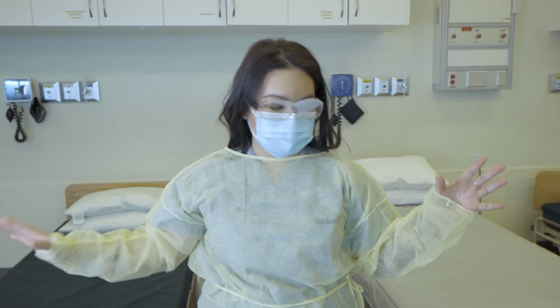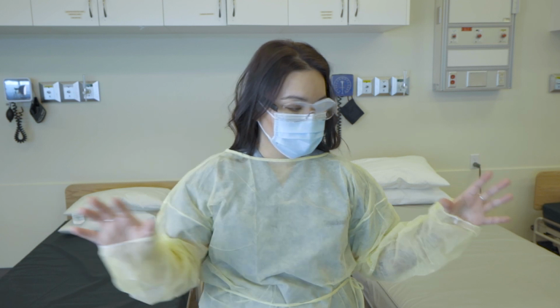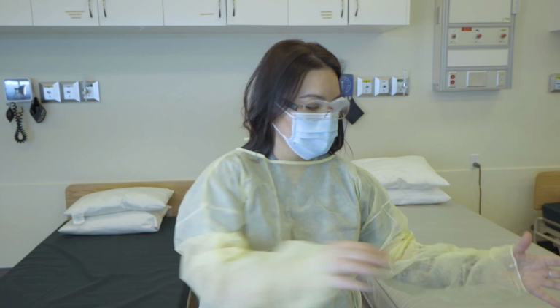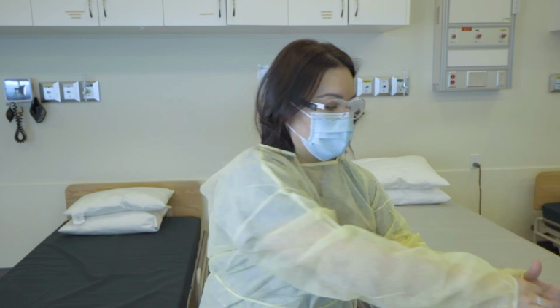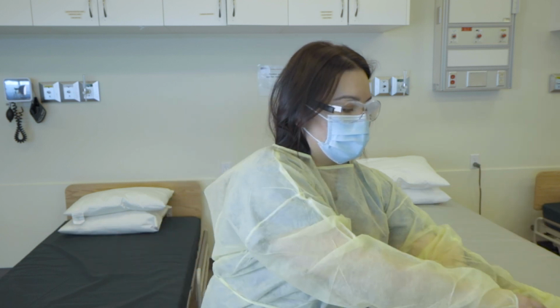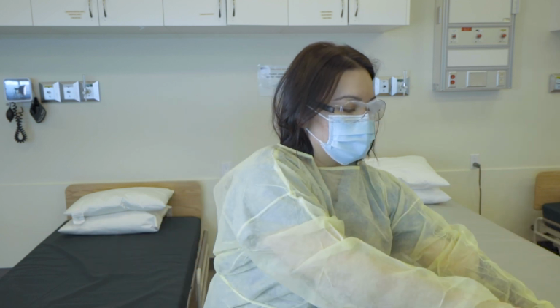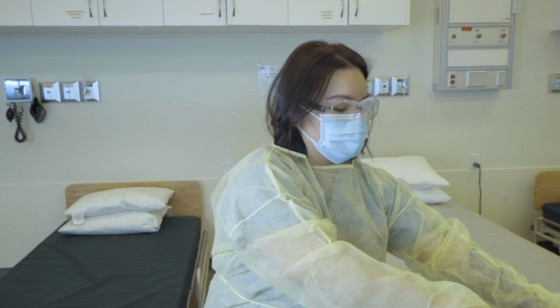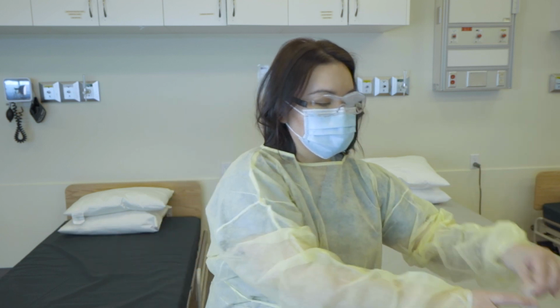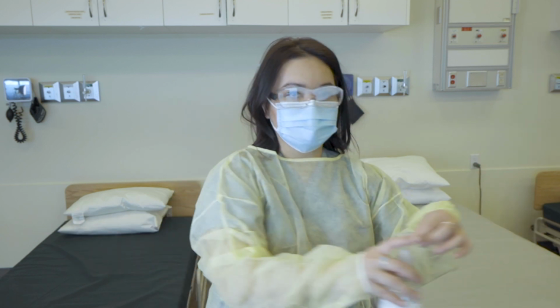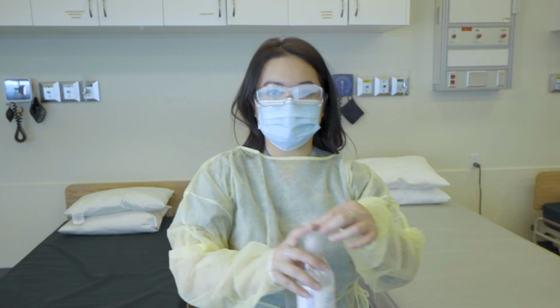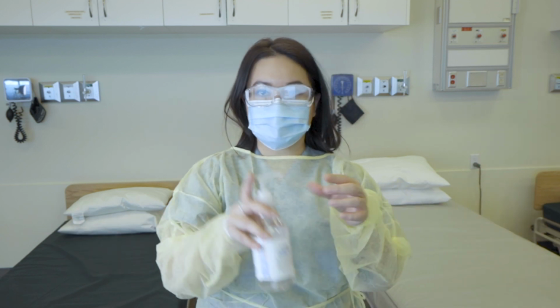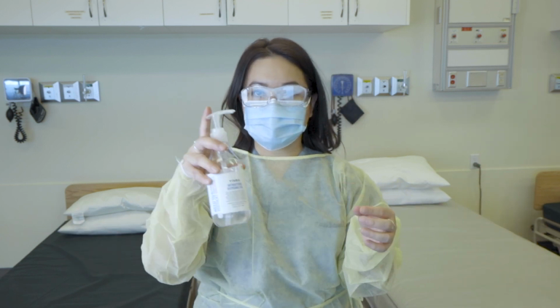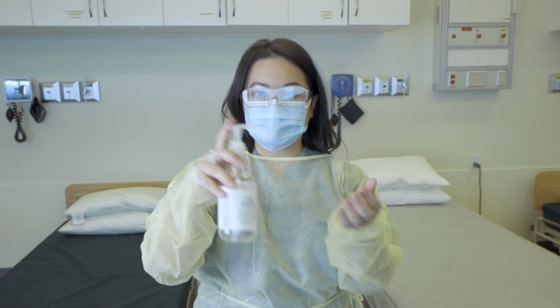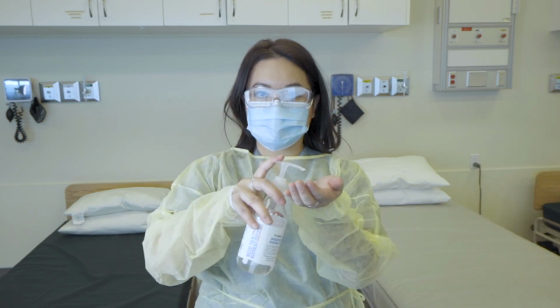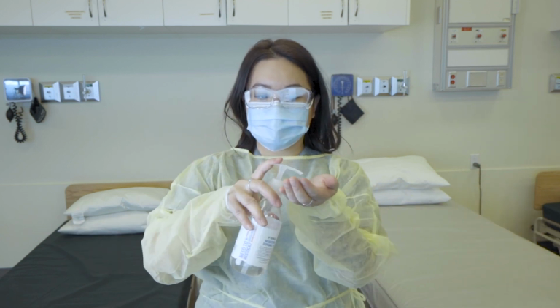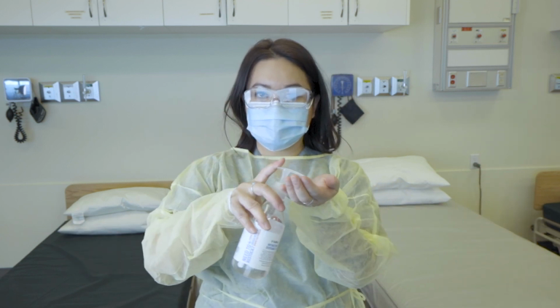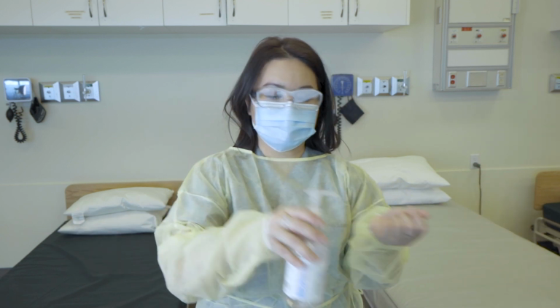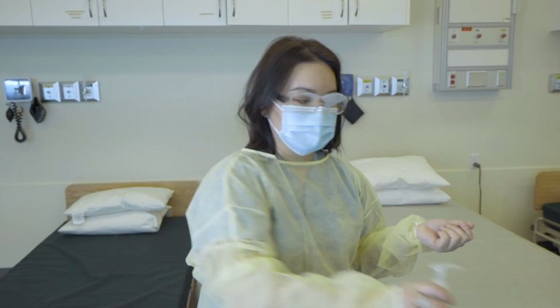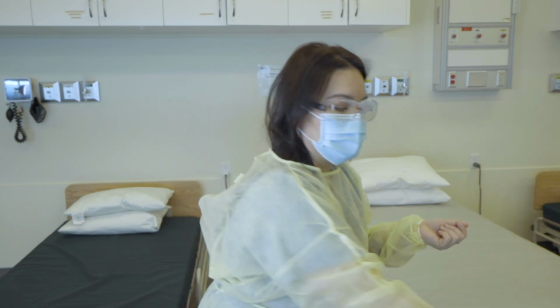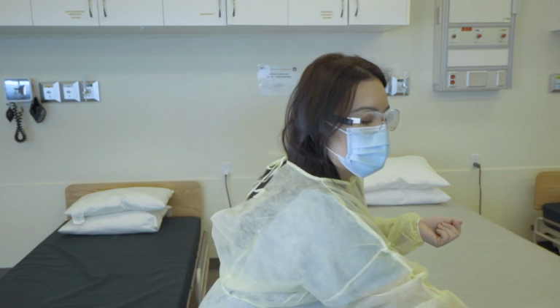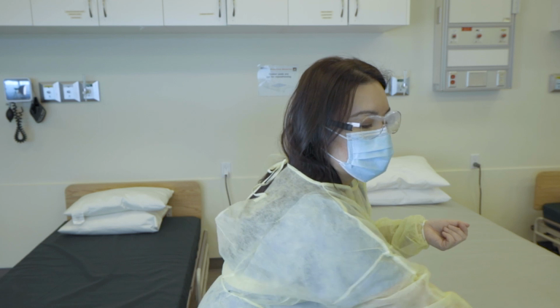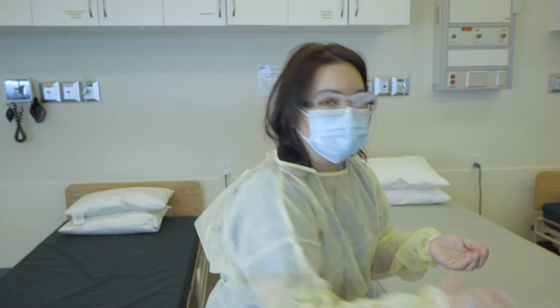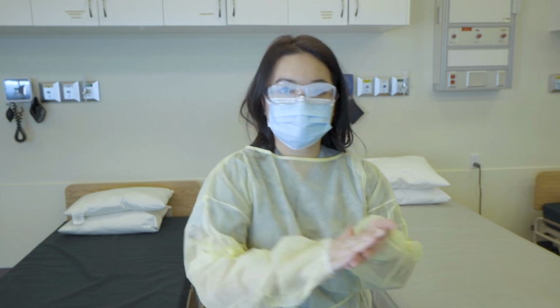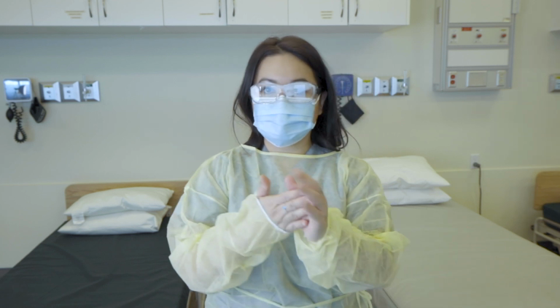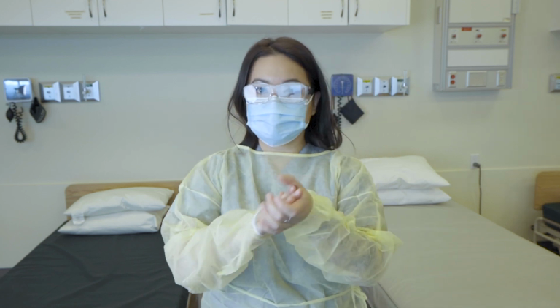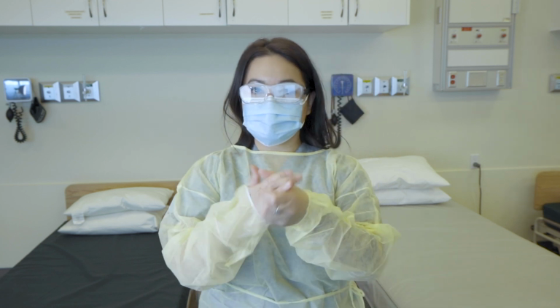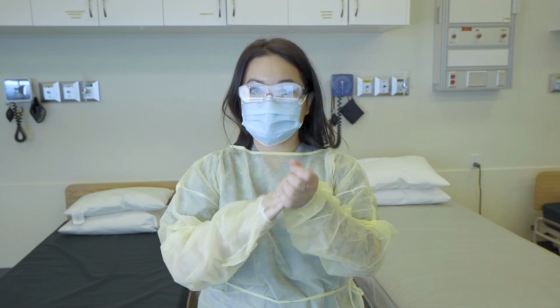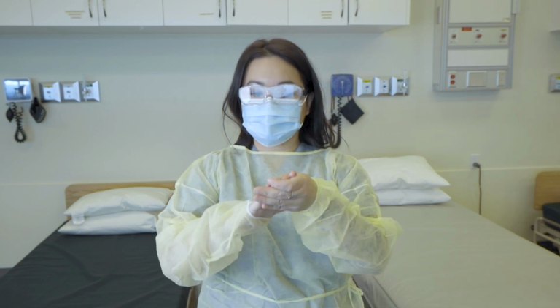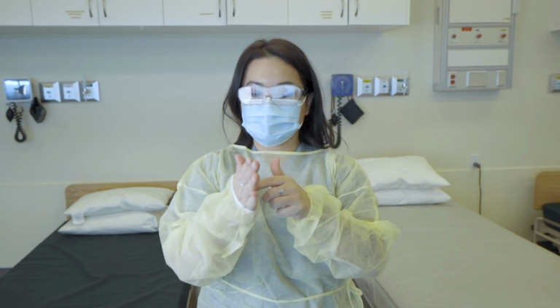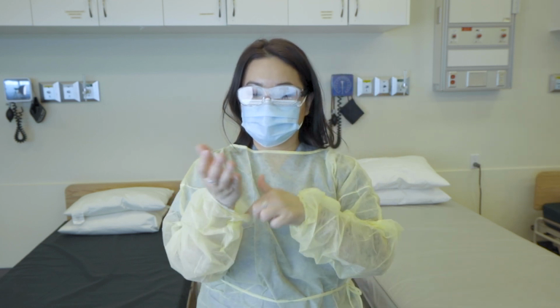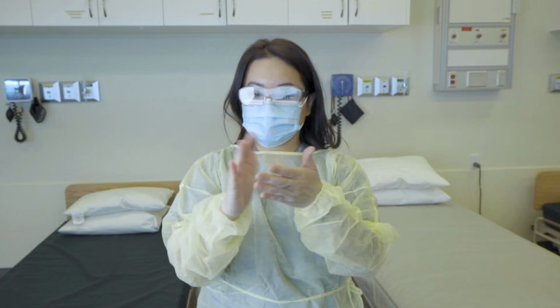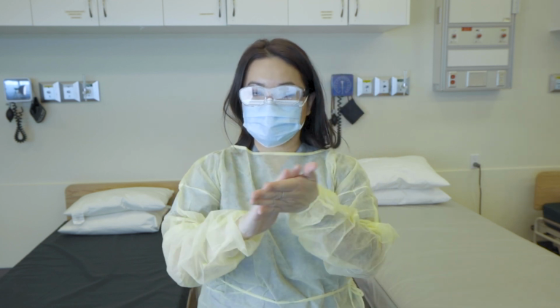And then at this point we would sanitize our hands. Hand washing may be necessary if your hands were in contact with soiled or organic material.